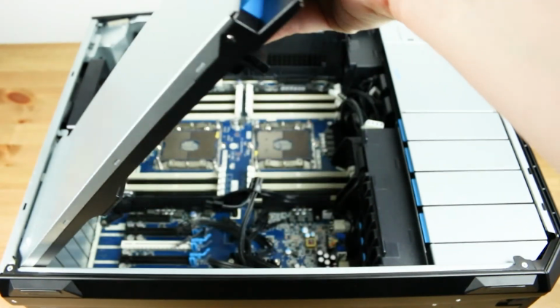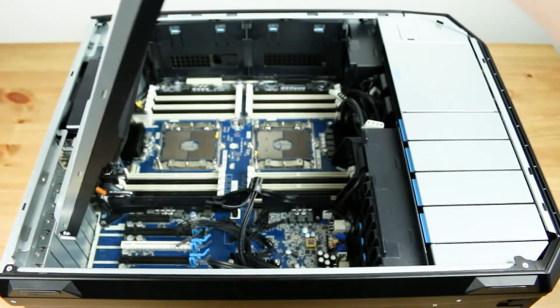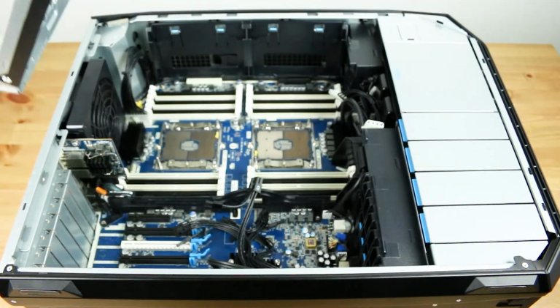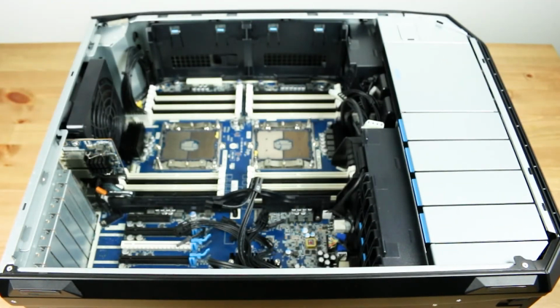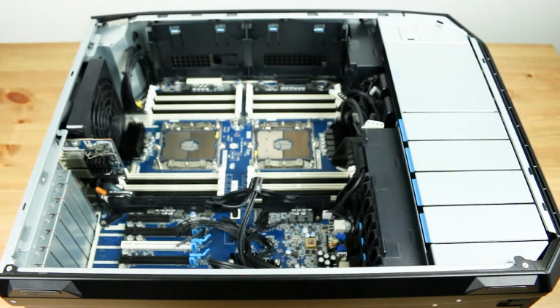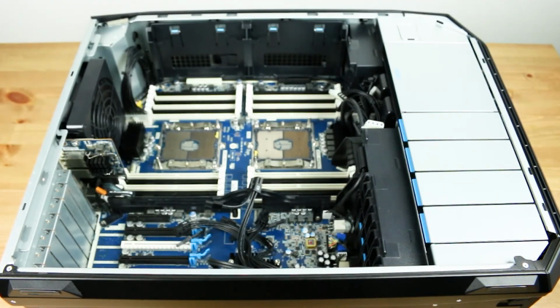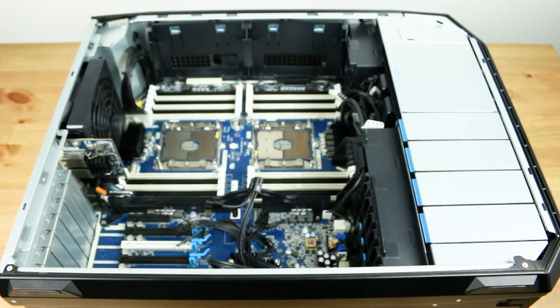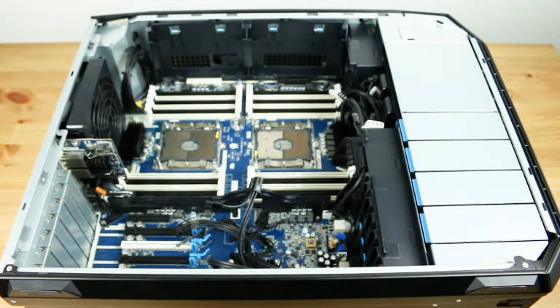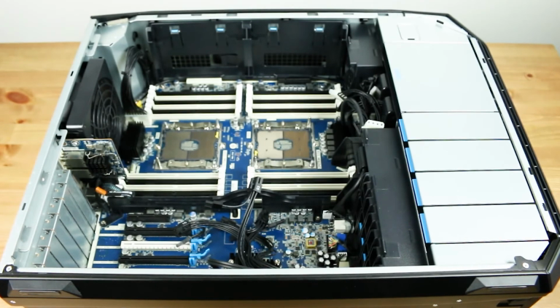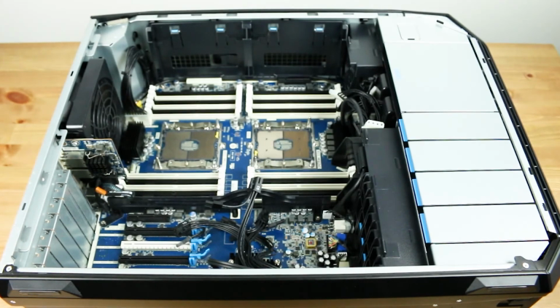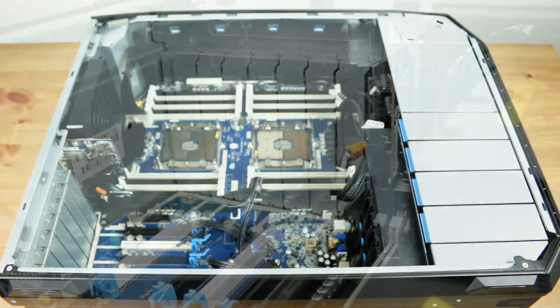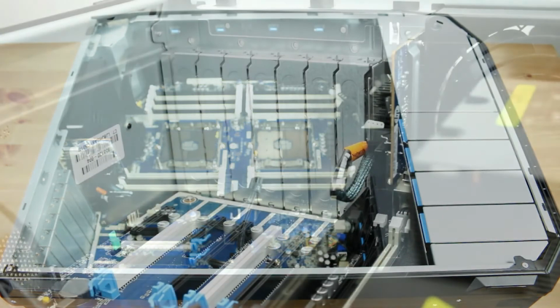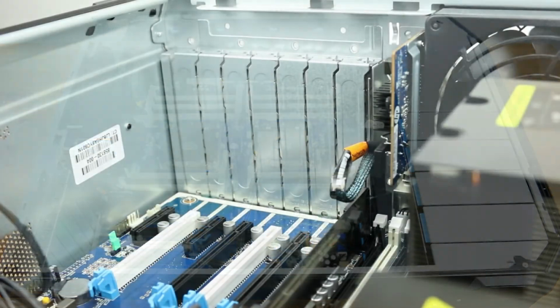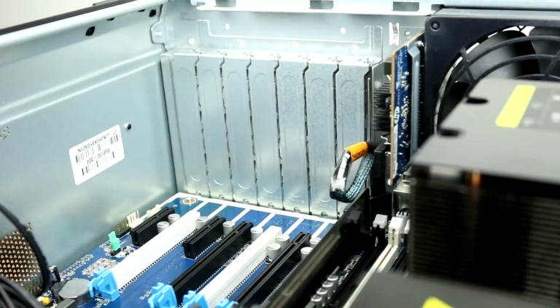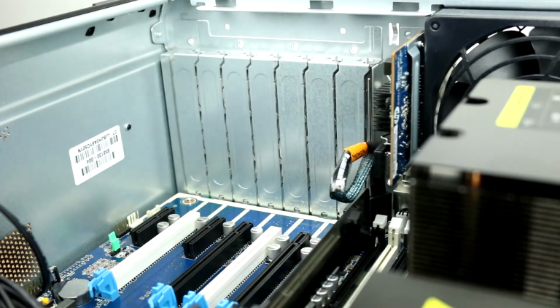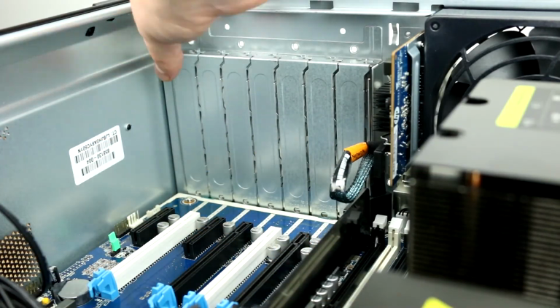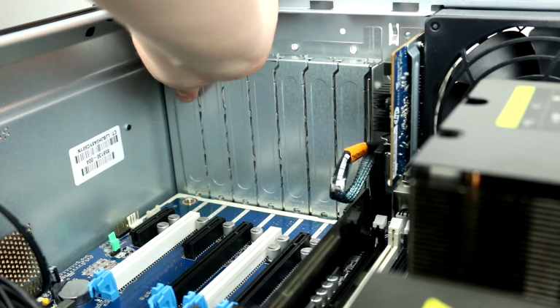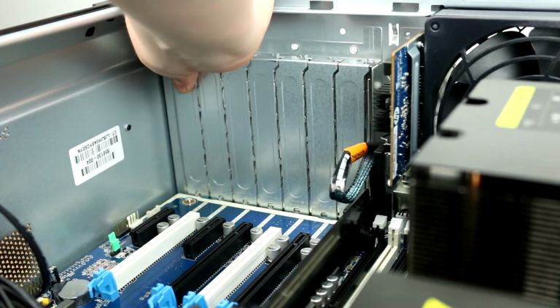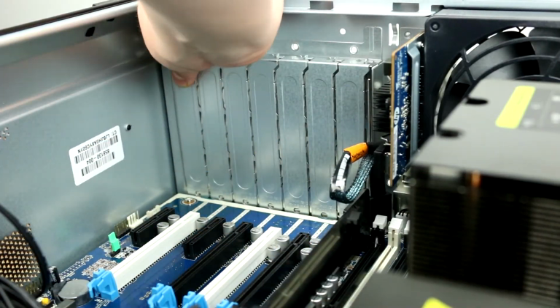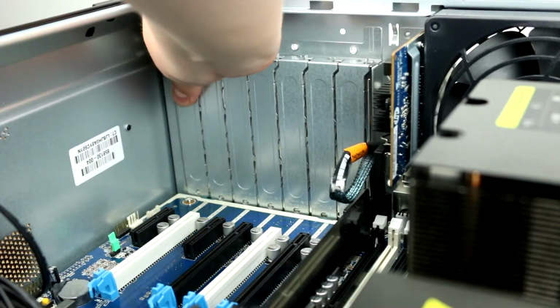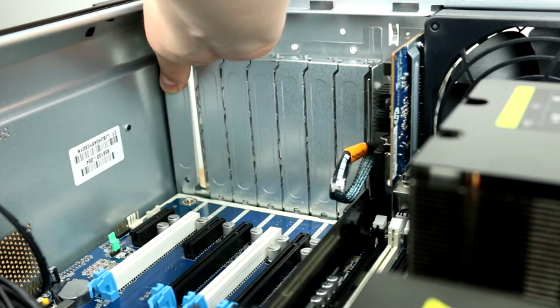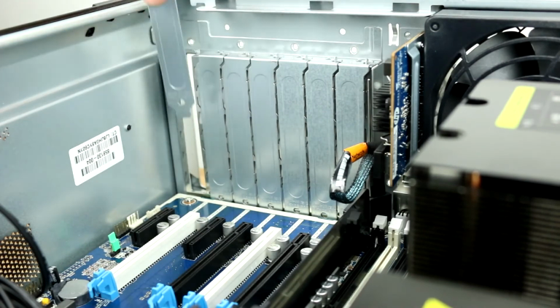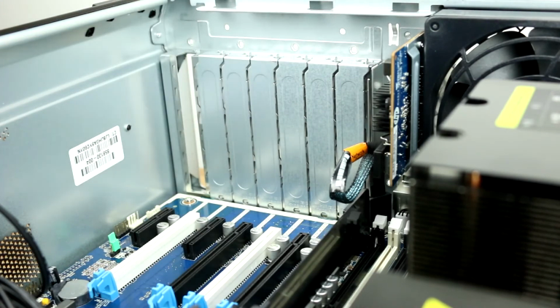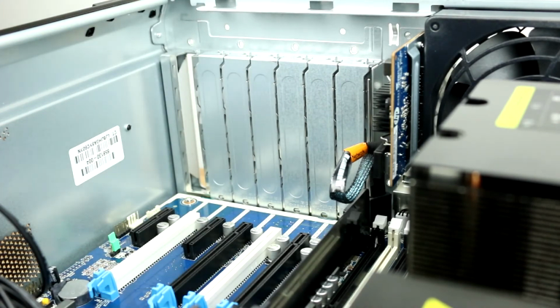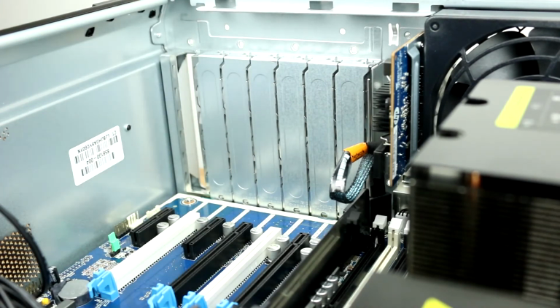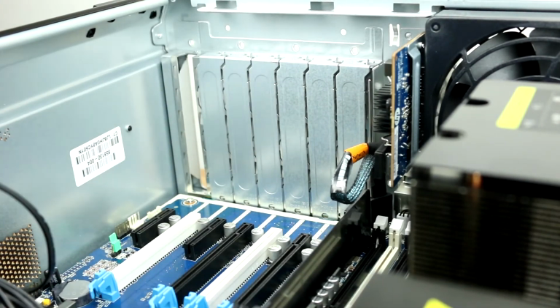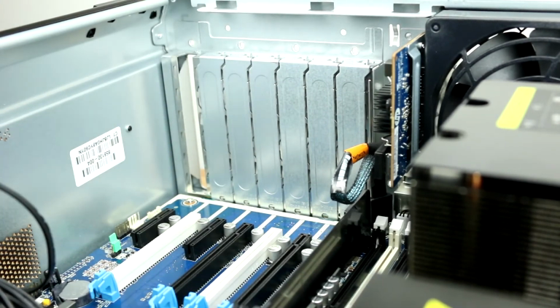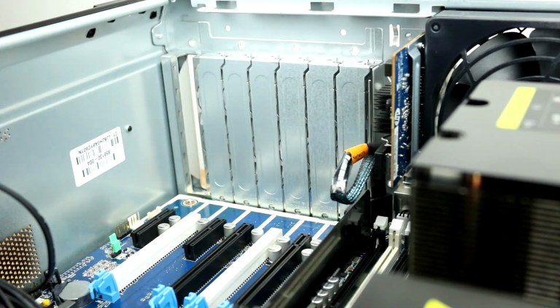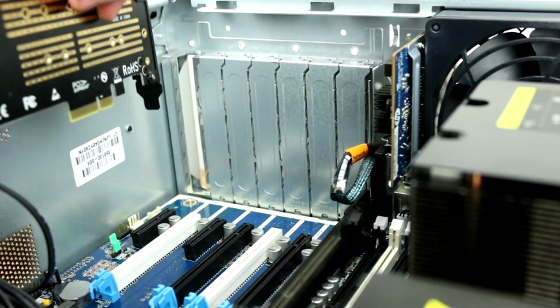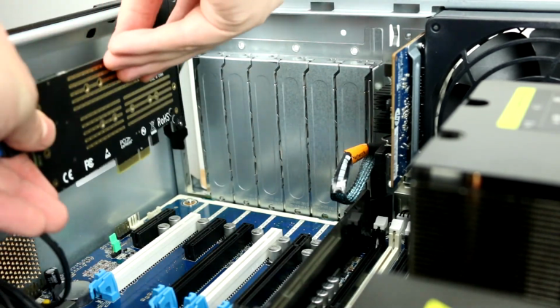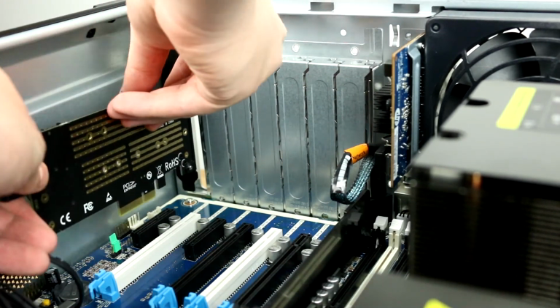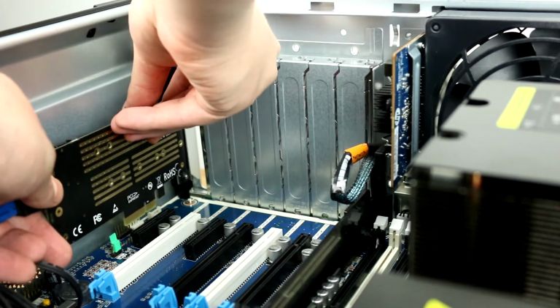For a PCIe adapter, you can find the appropriate PCIe slot near the back of the system. Press the M.2 adapter firmly into the slot, ensuring the bracket notches are aligned and fit snugly into the system.